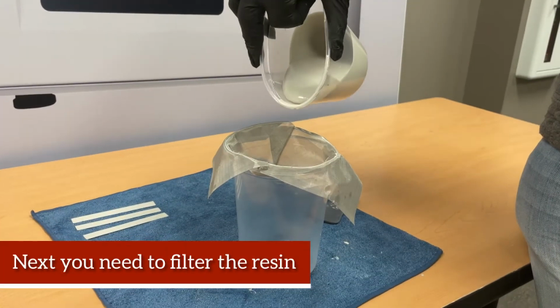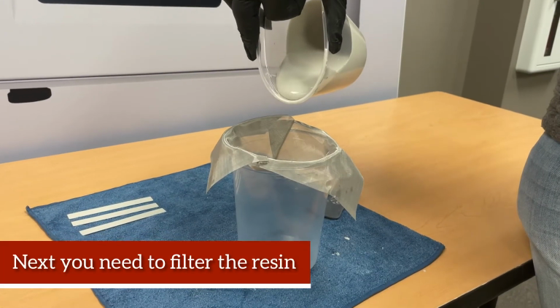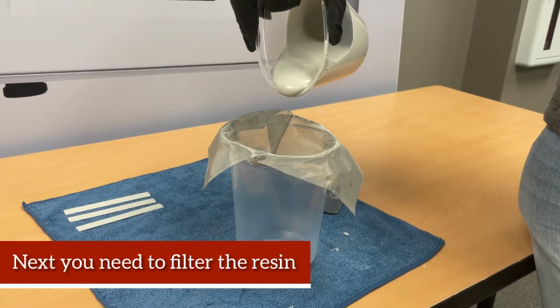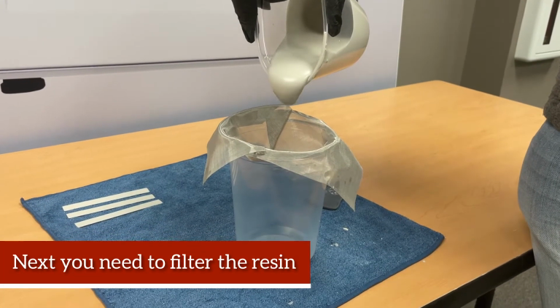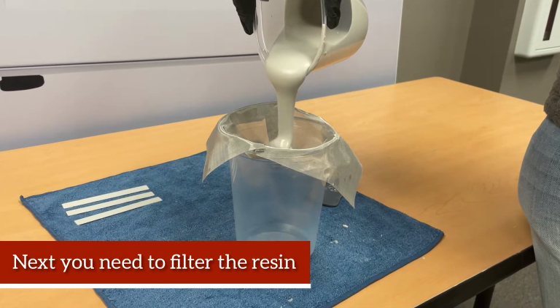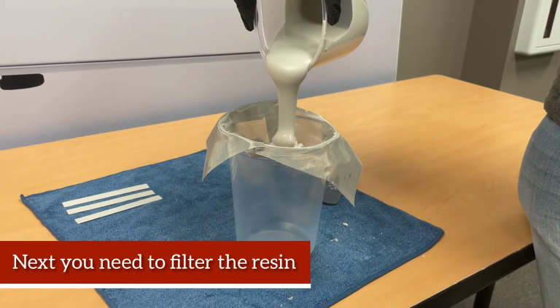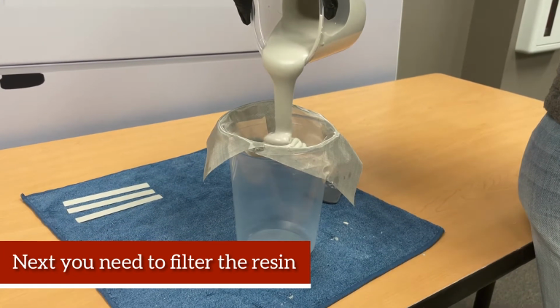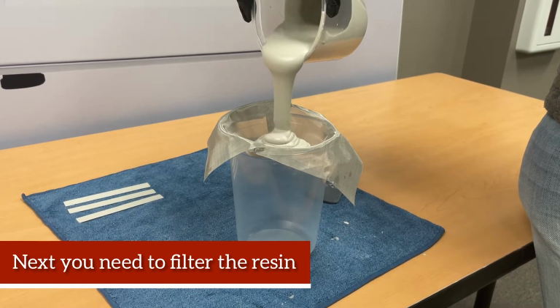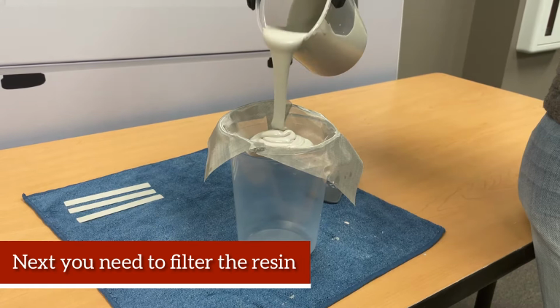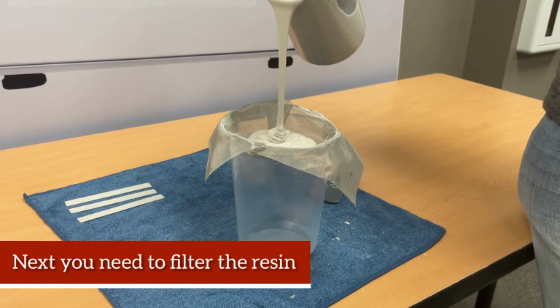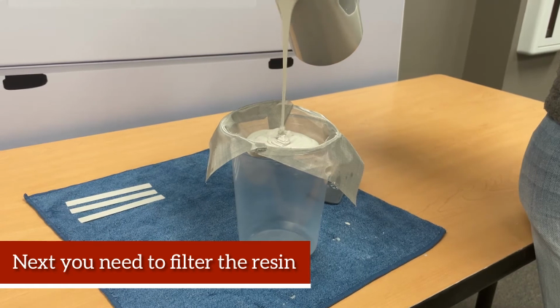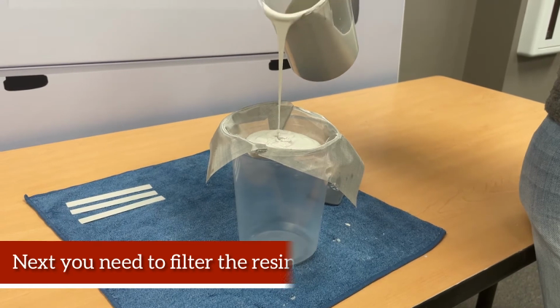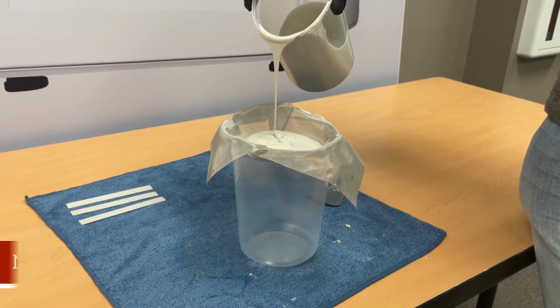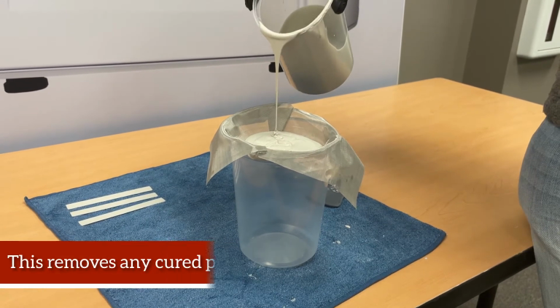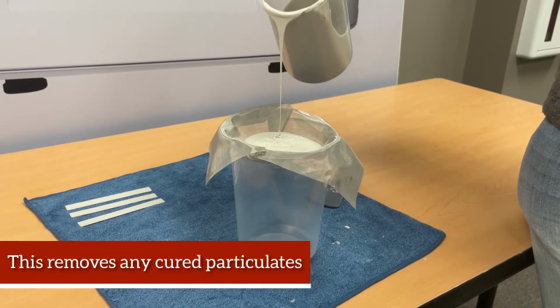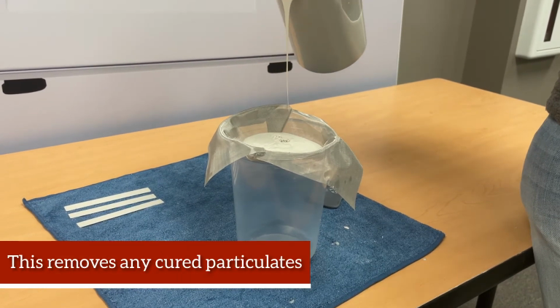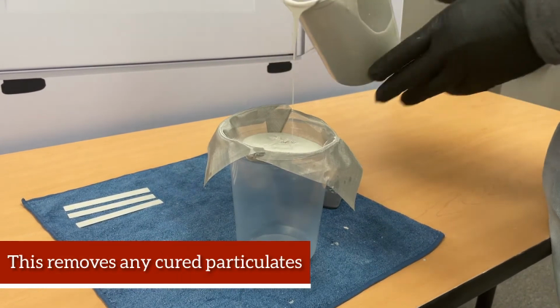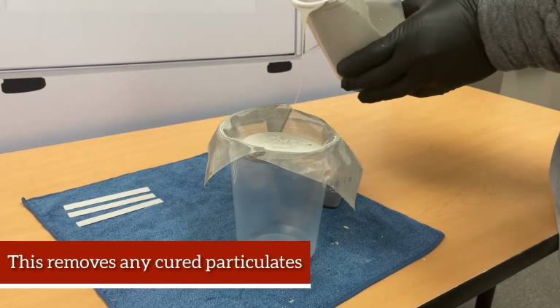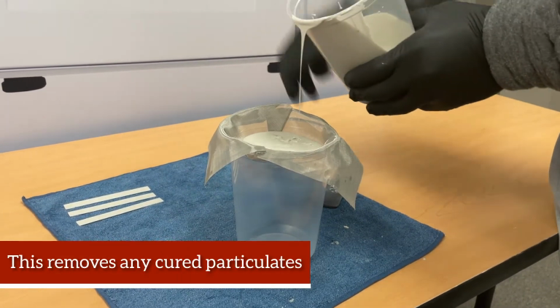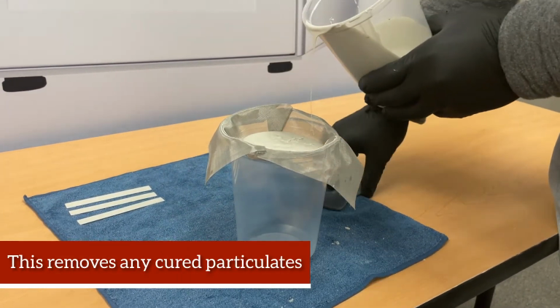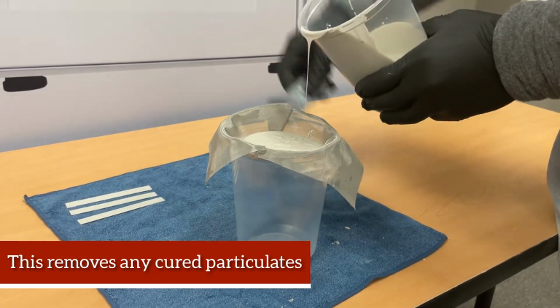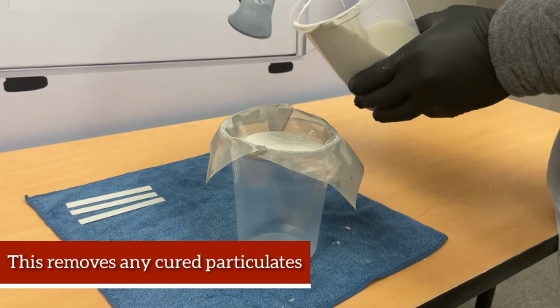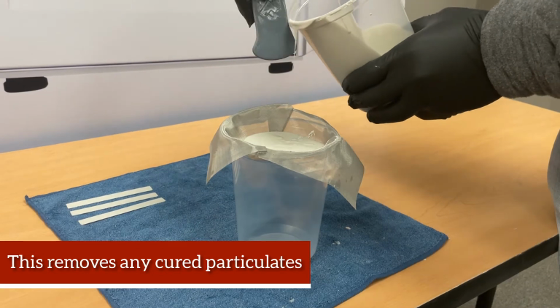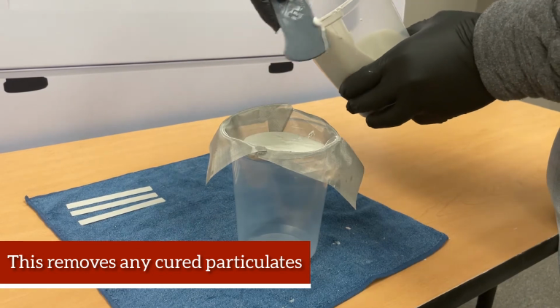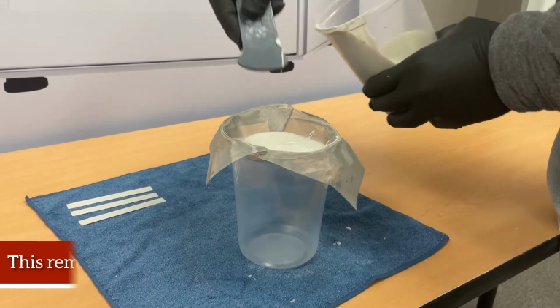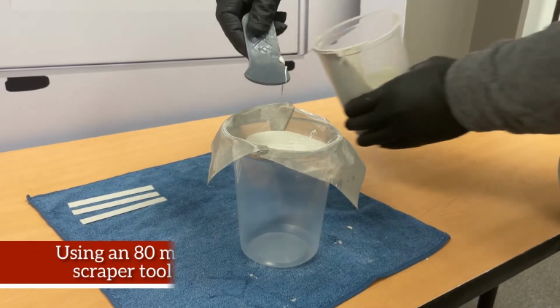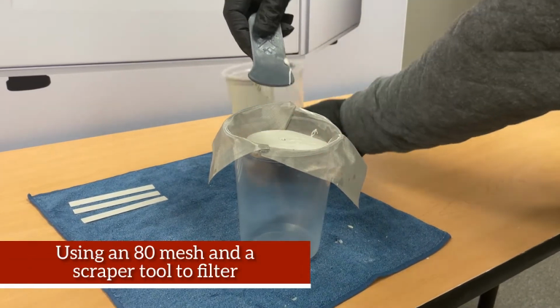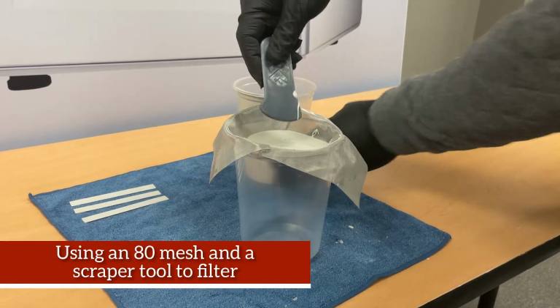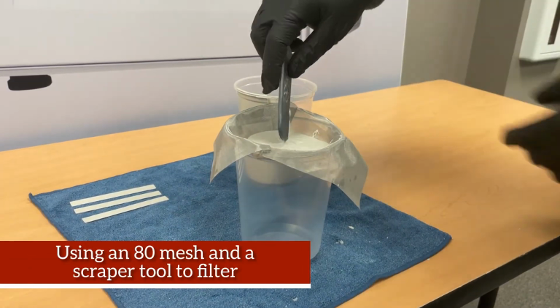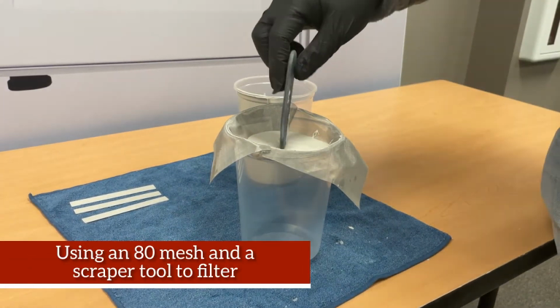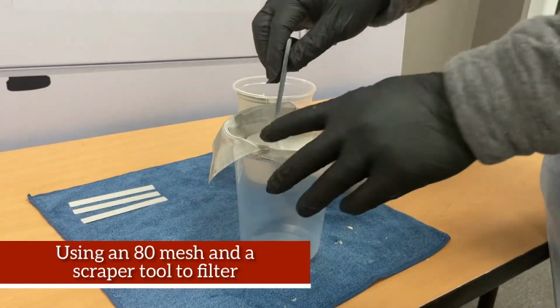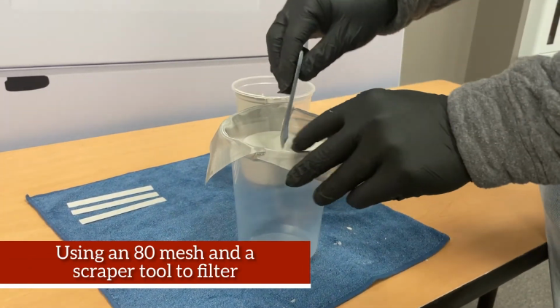Next, you will need to filter the resin. This removes any cured particulates. Use an 80 mesh and a scraper tool to filter.